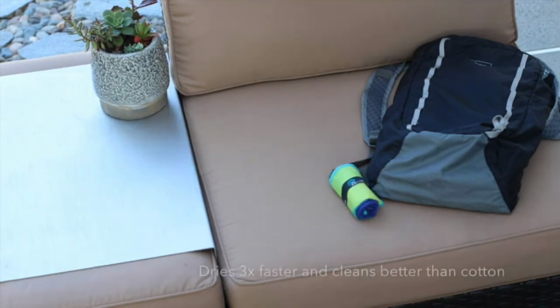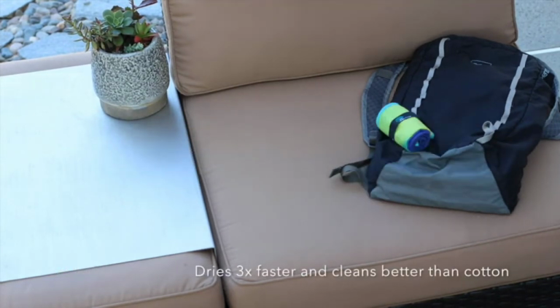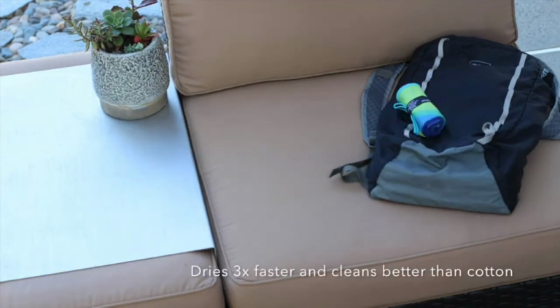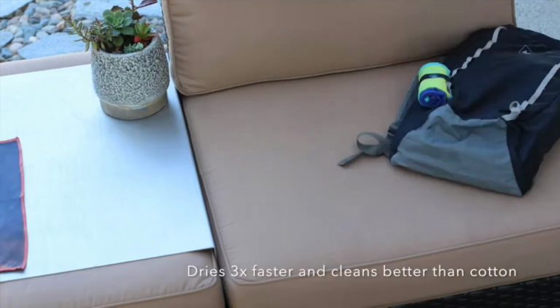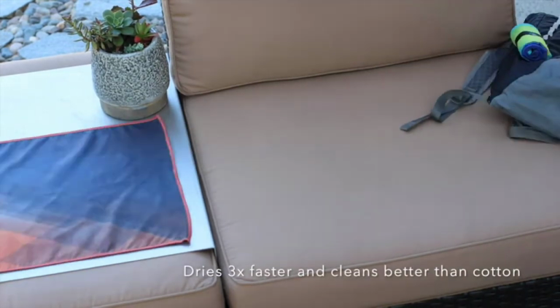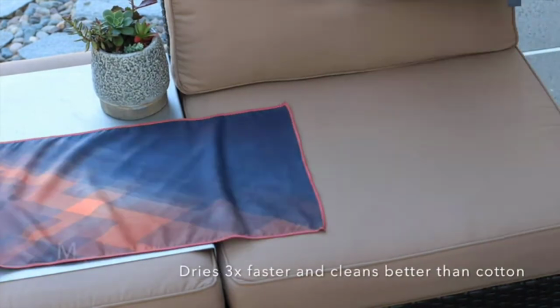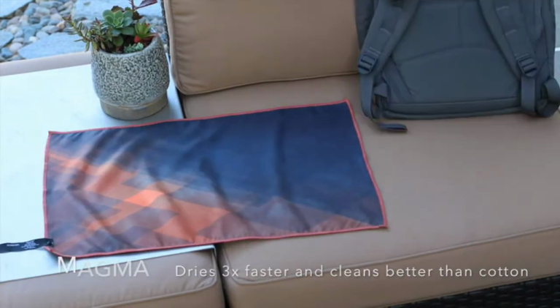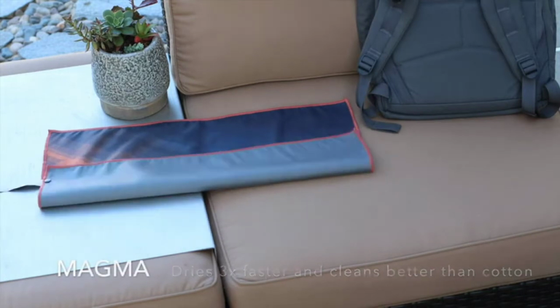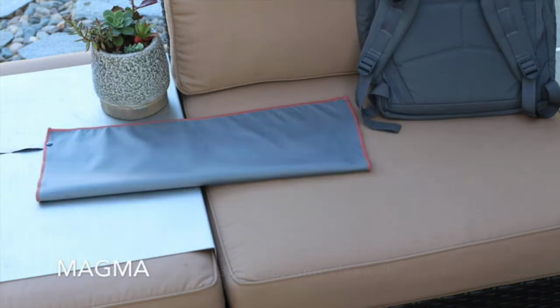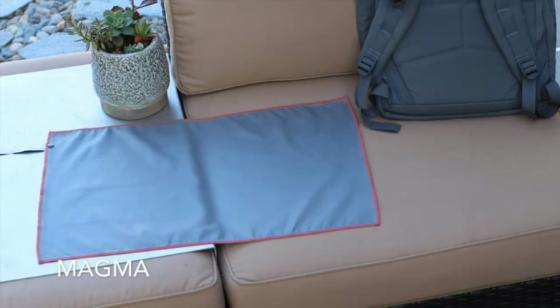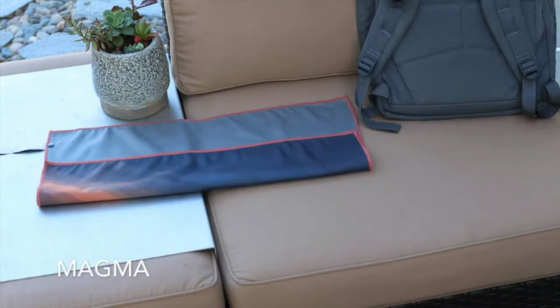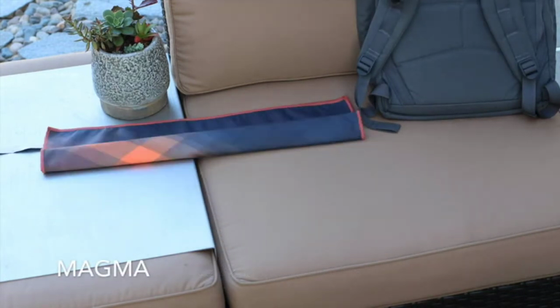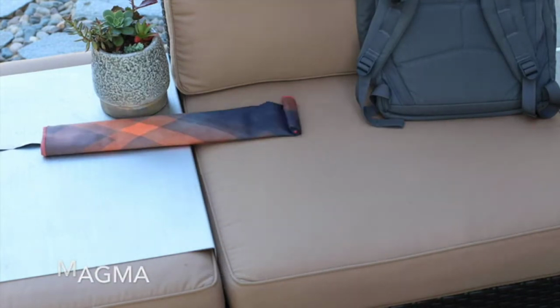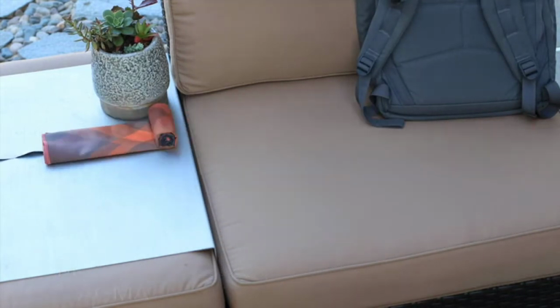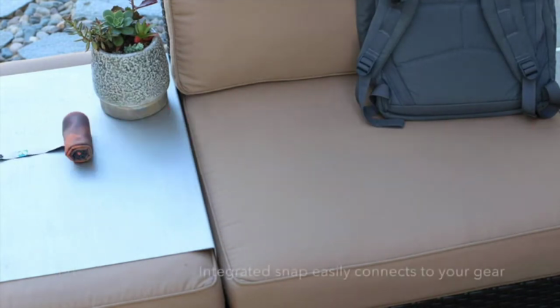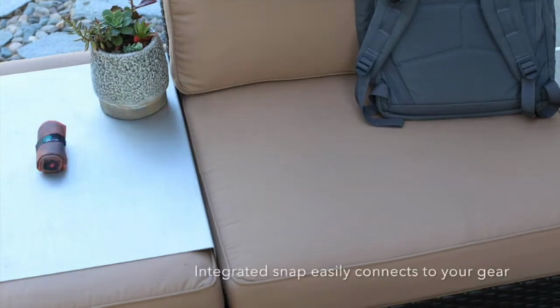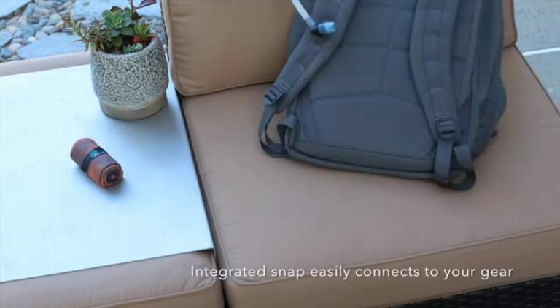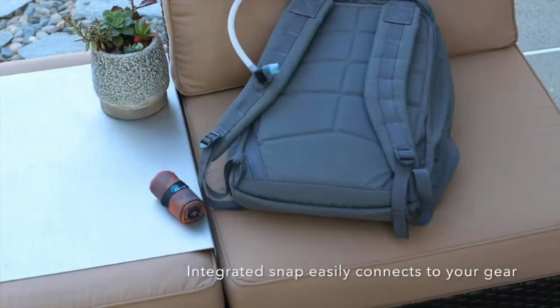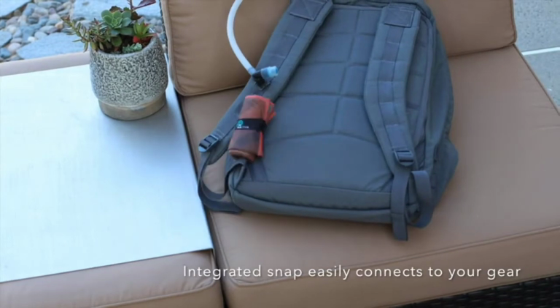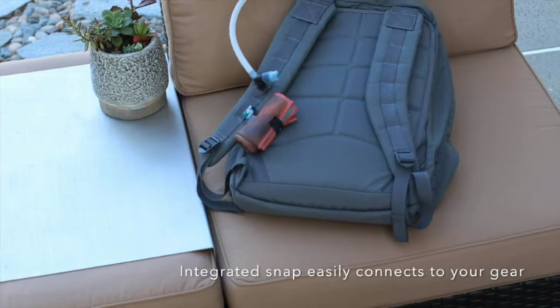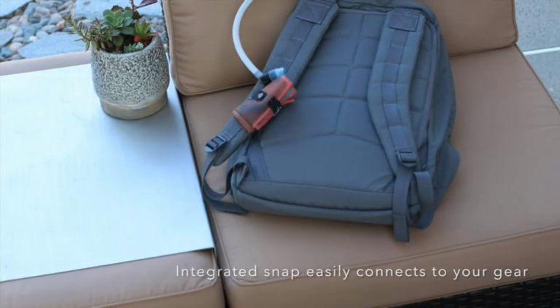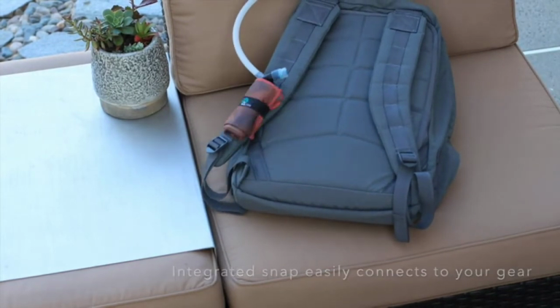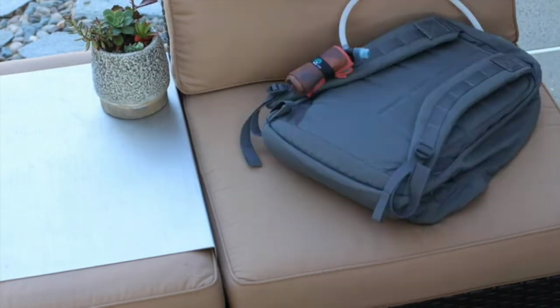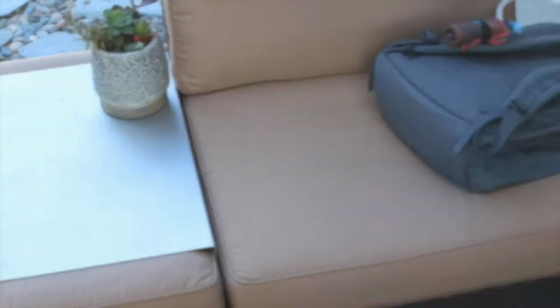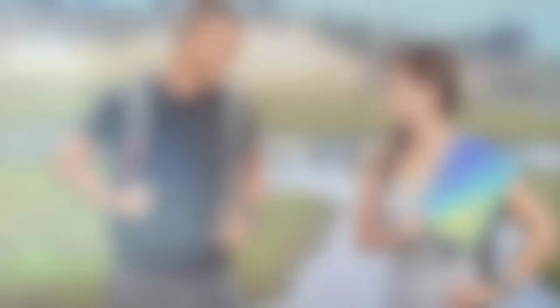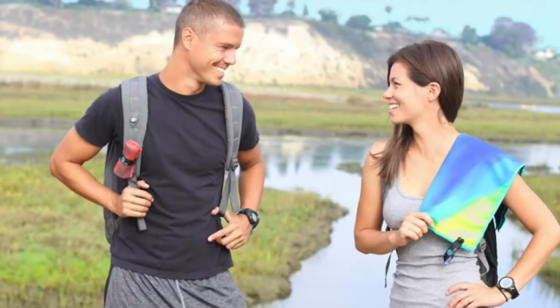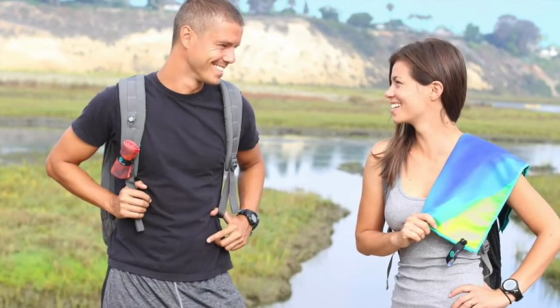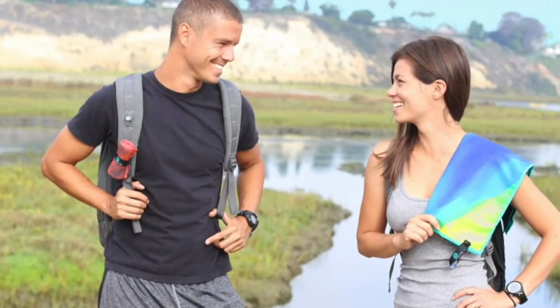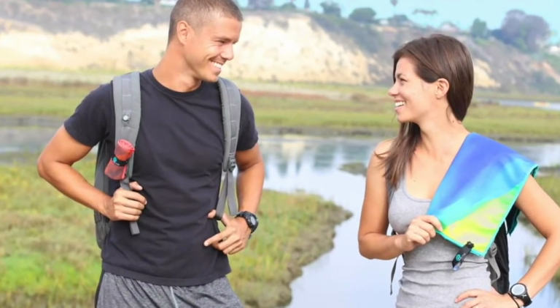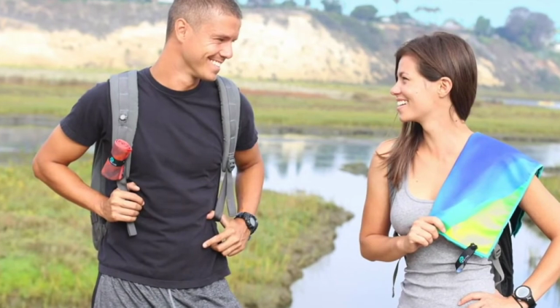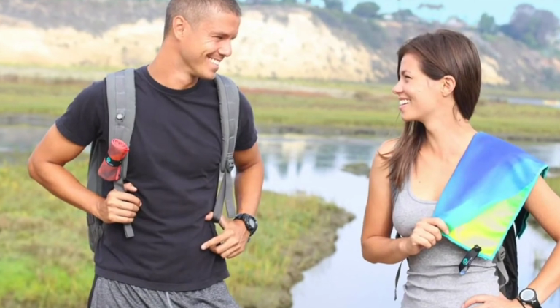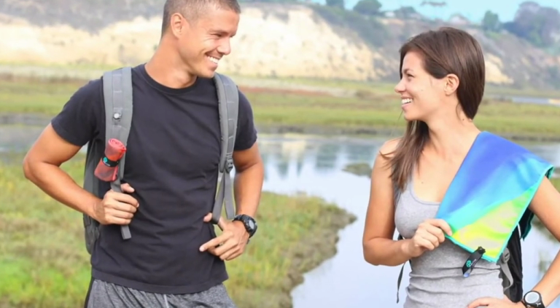Suitable for swimming, backpacking, hiking, and outdoor lifestyles, the machine-washable small thin towel will also easily hang over your neck or shoulder for the optimal fitness experience. Choose from a variety of colors and patterns to match the rest of your accessories and fit.